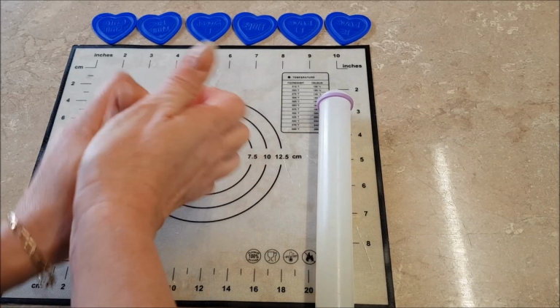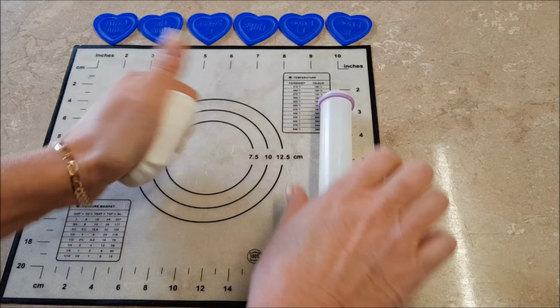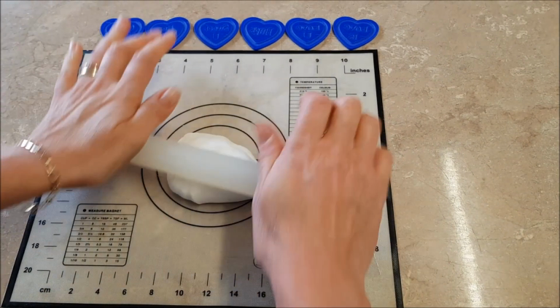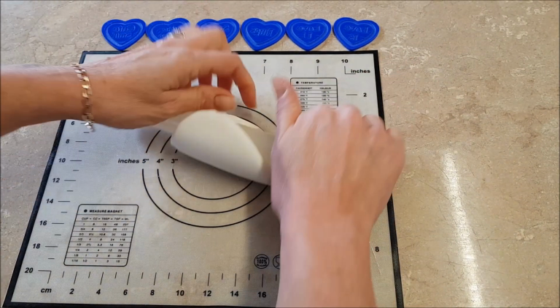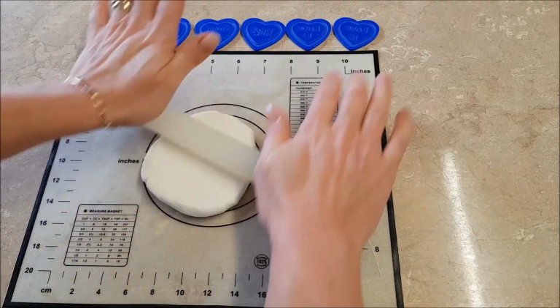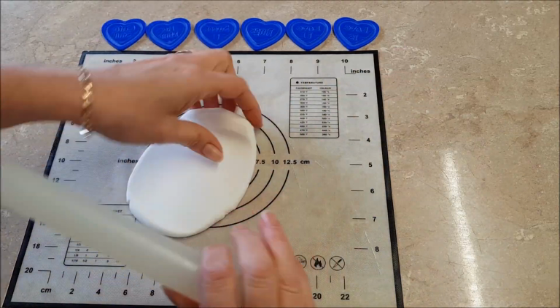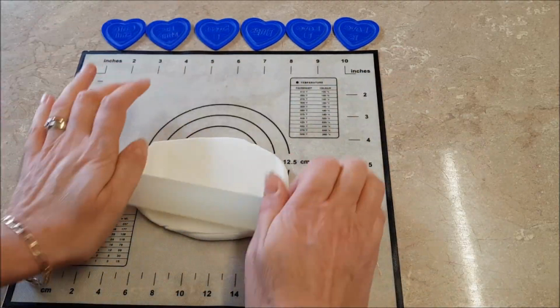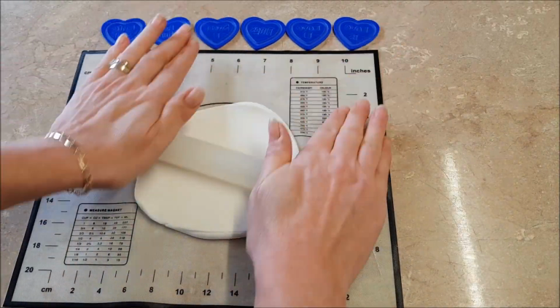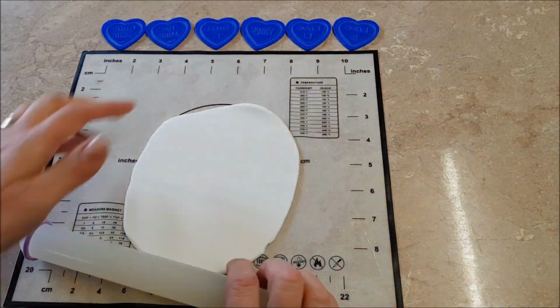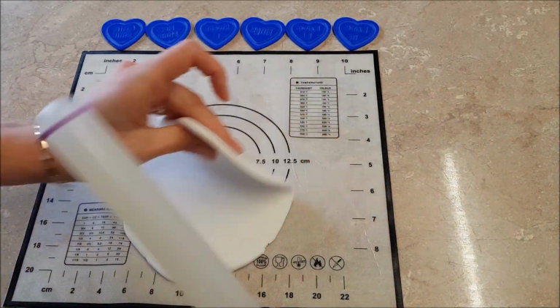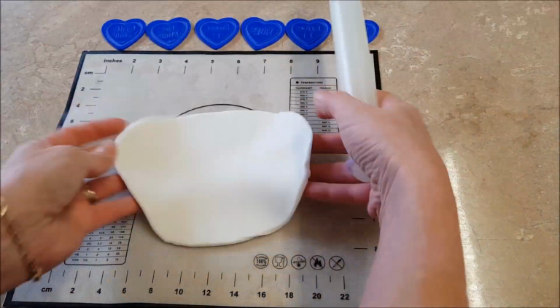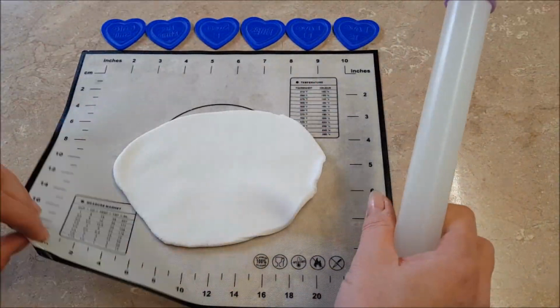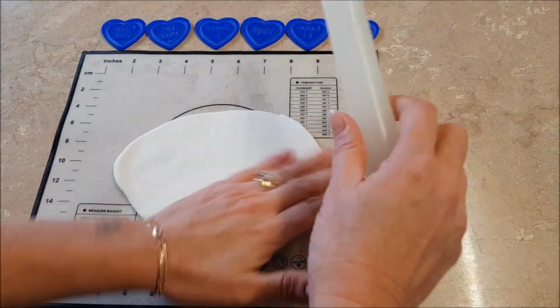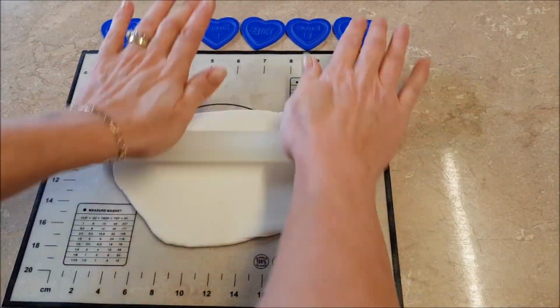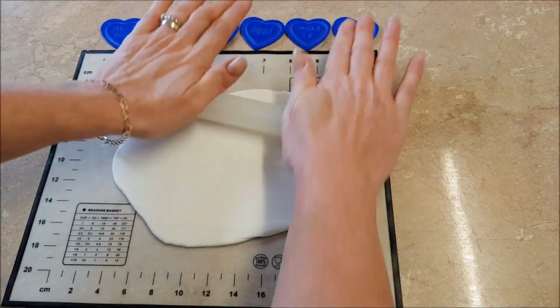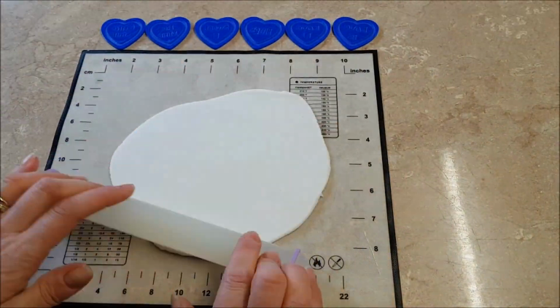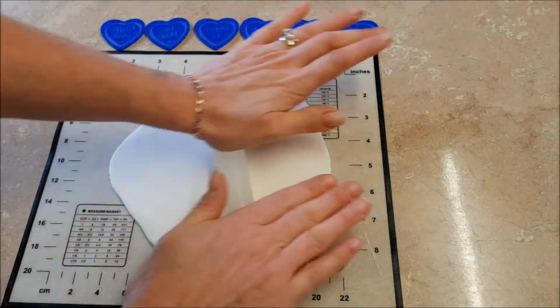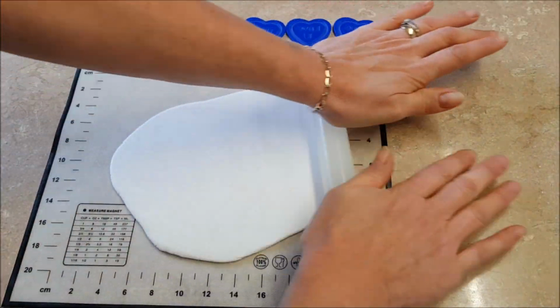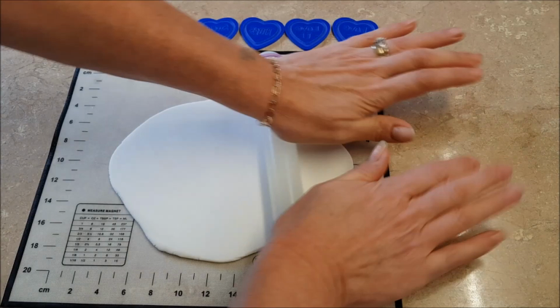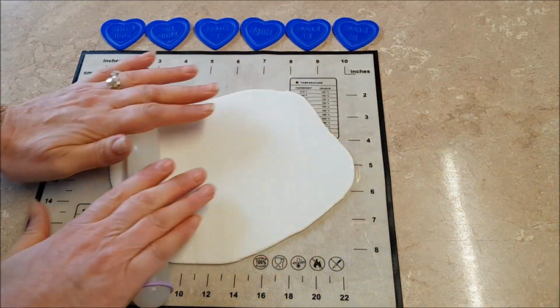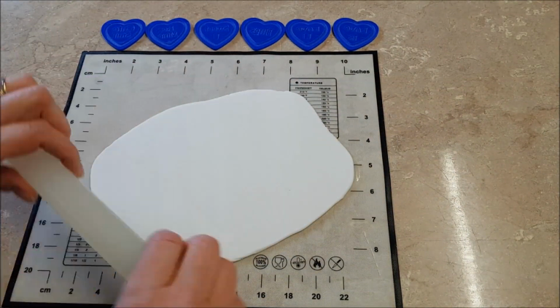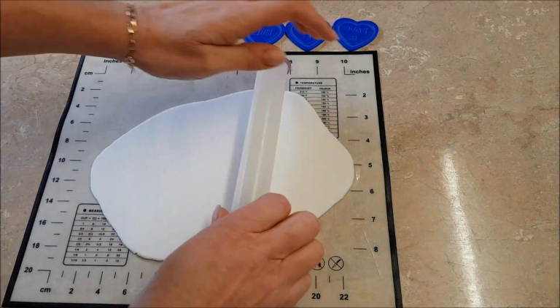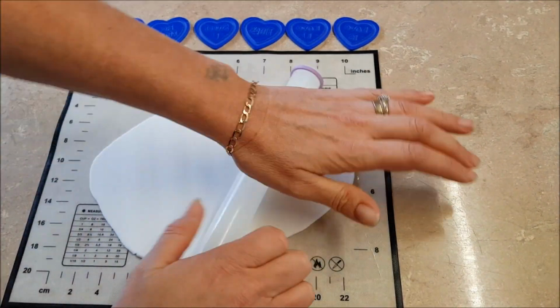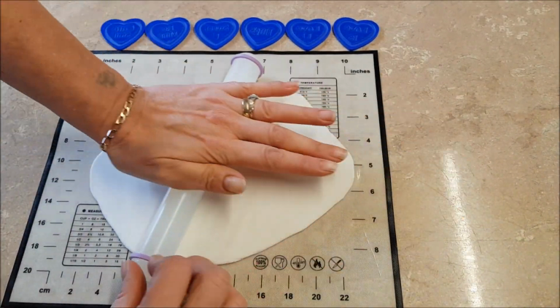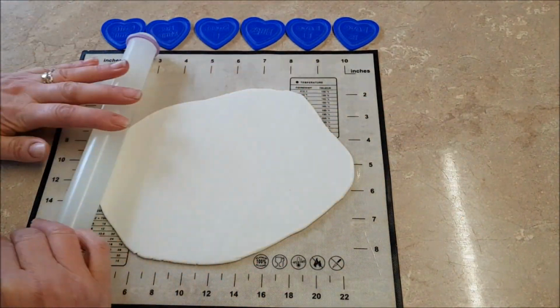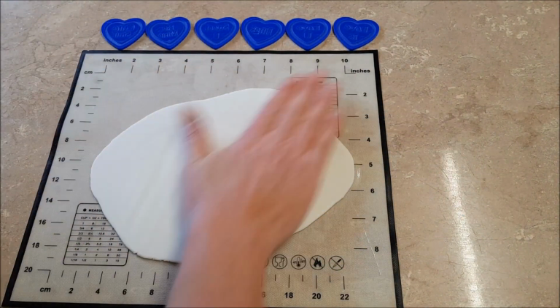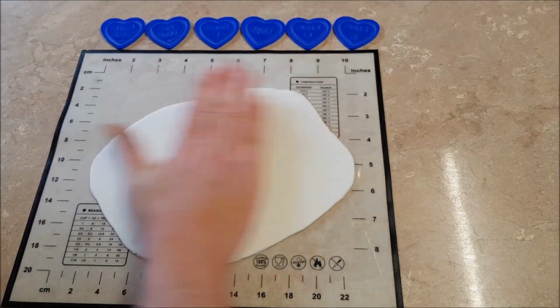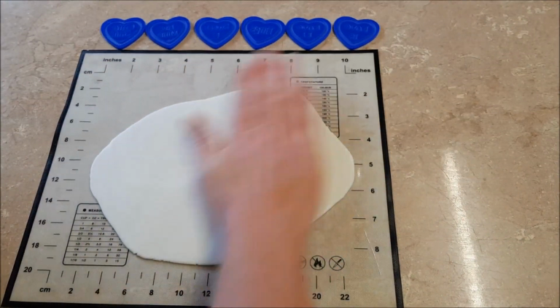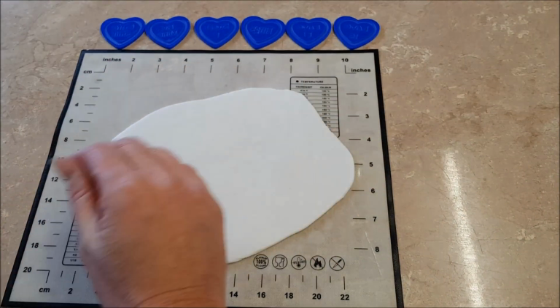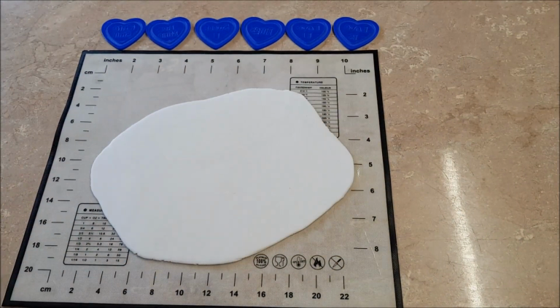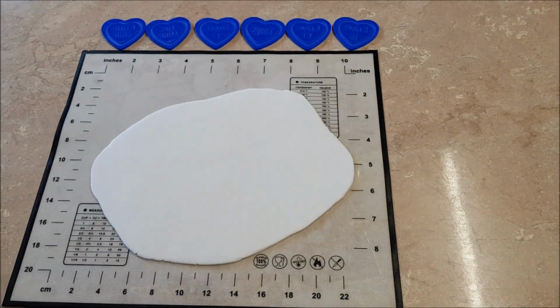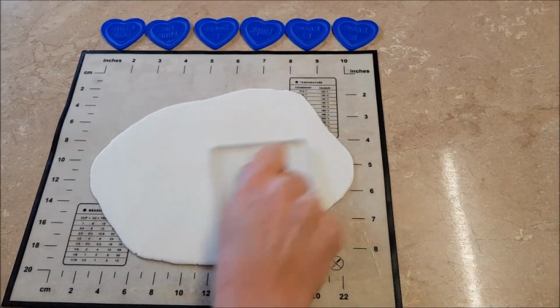Welcome to the Love Heart Sweets. Roll out your fondant to a certain thickness, using your guides on the end so it reaches an even thickness.